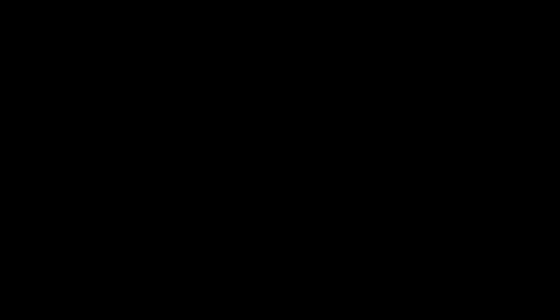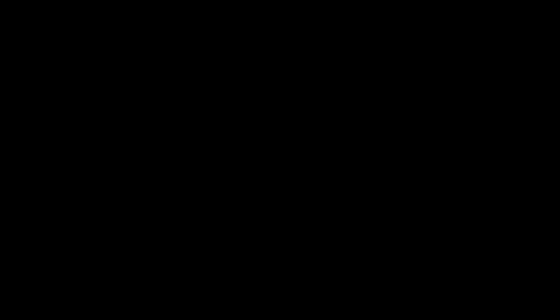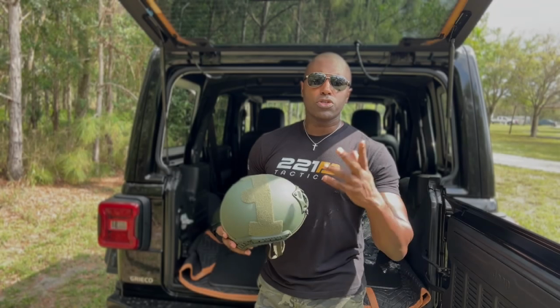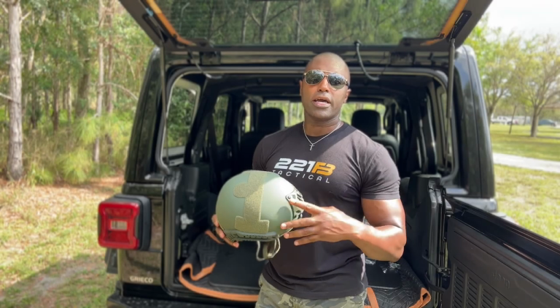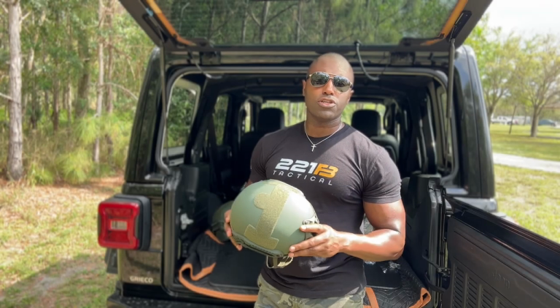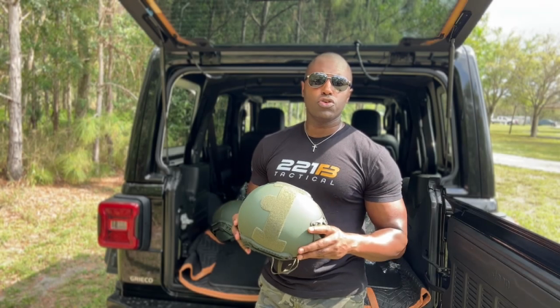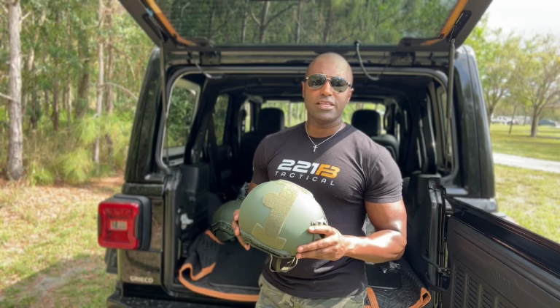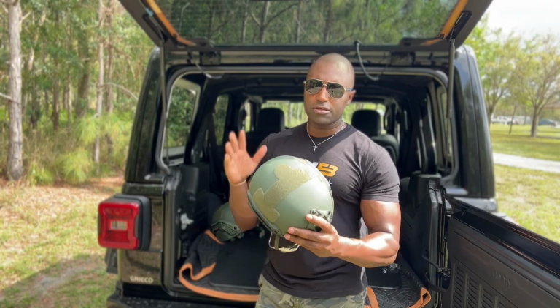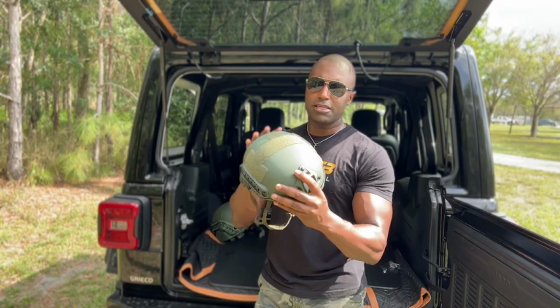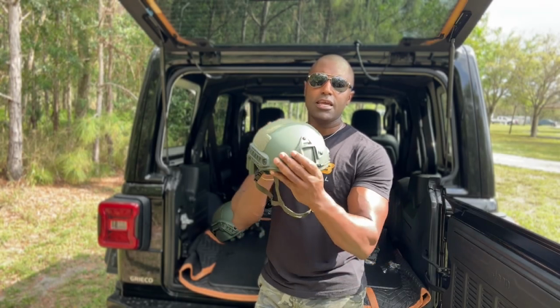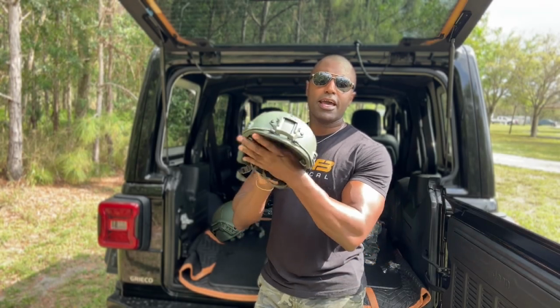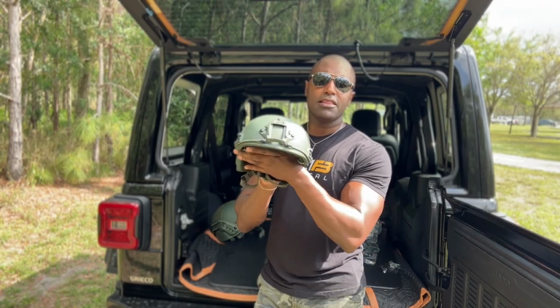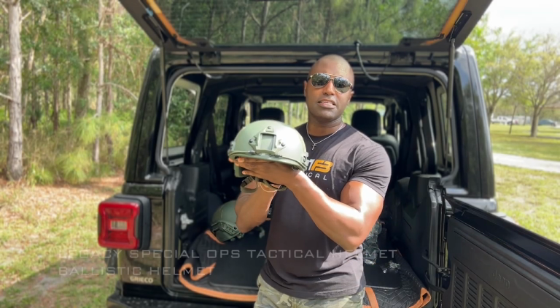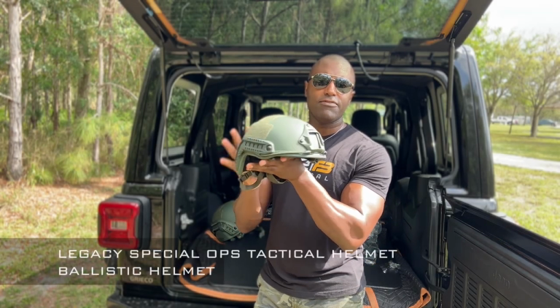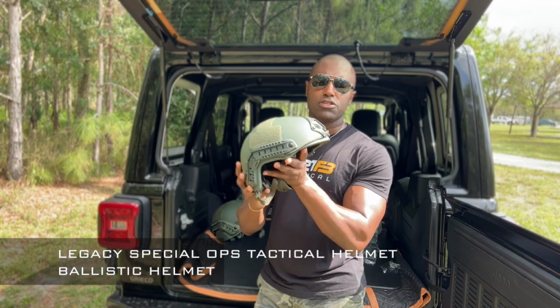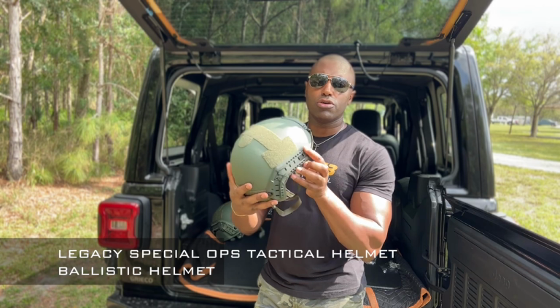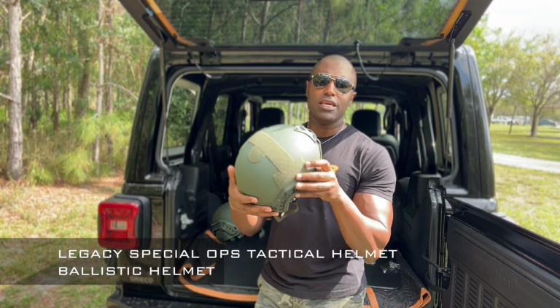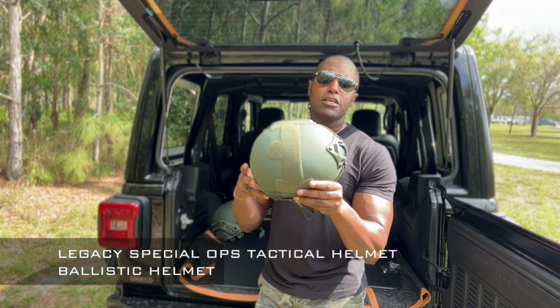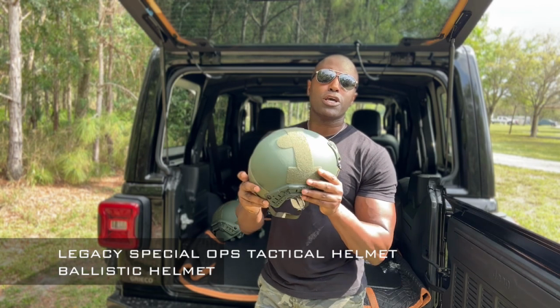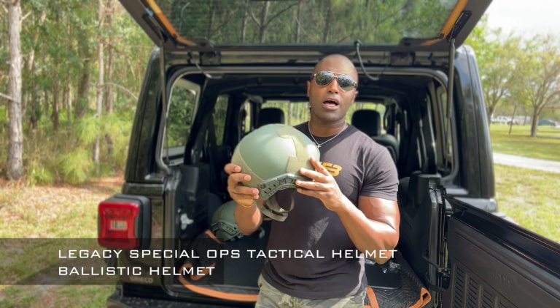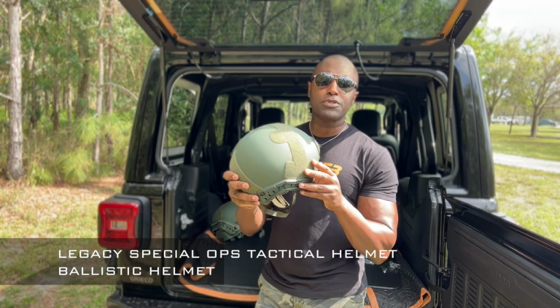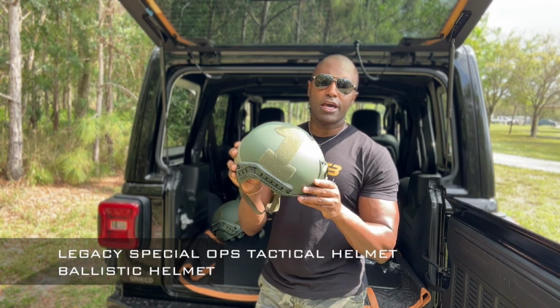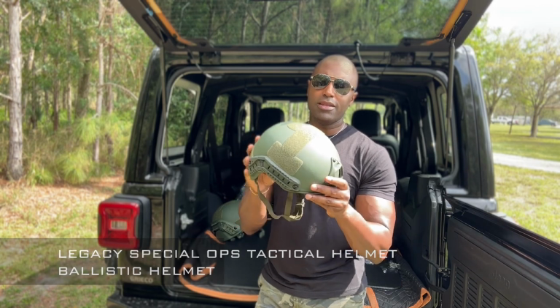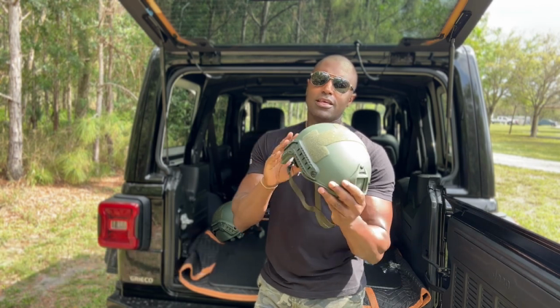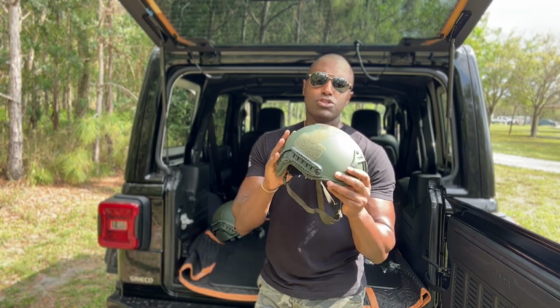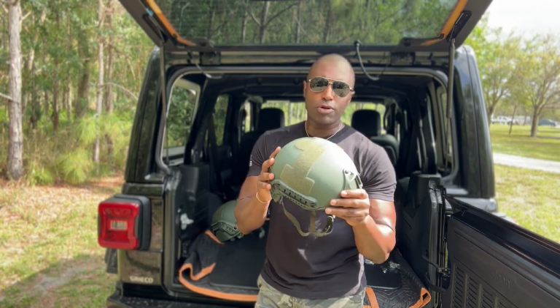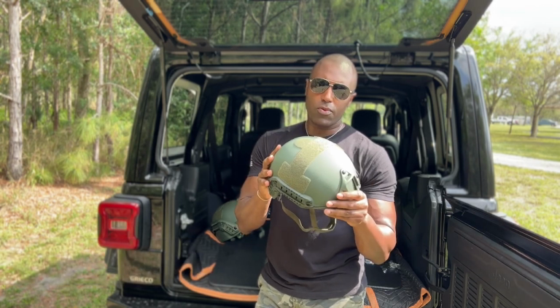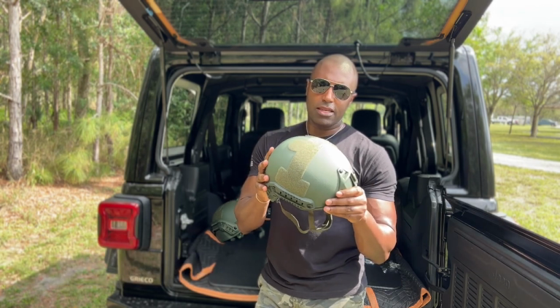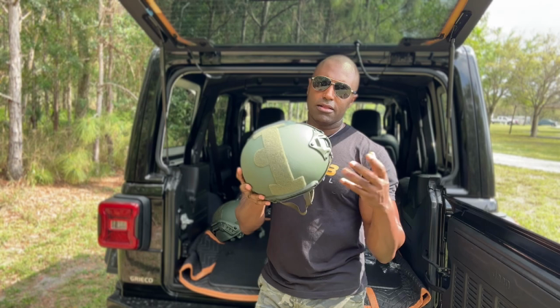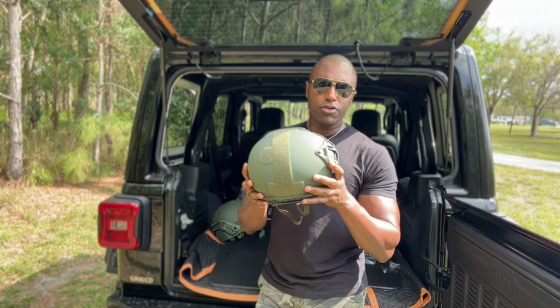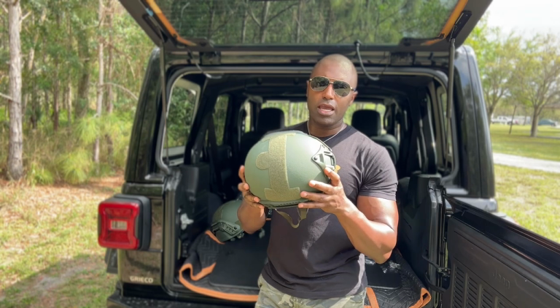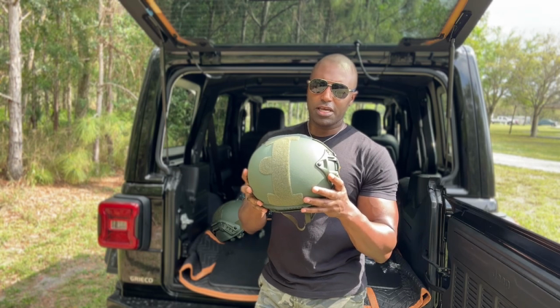What's going on guys, Suresh here, 221B Tactical. Today I have the Legacy Safety and Security Special Ops Helmet. Super lightweight, level 3A protection.